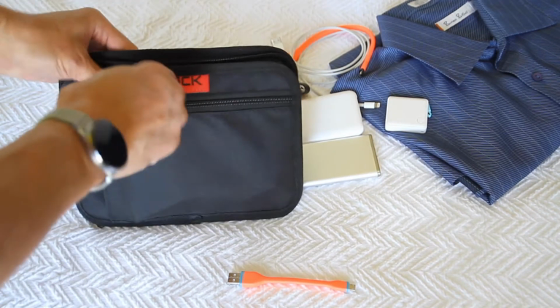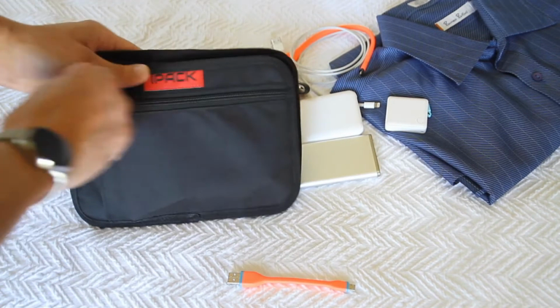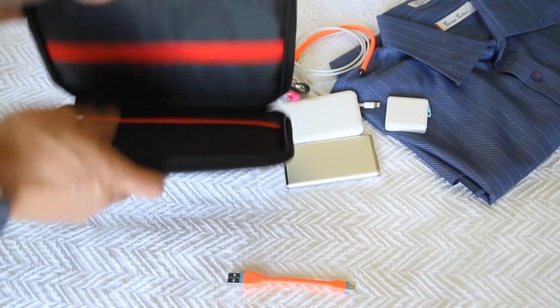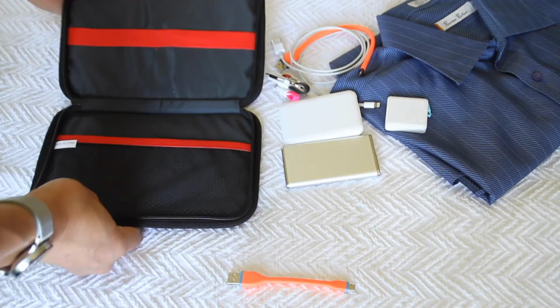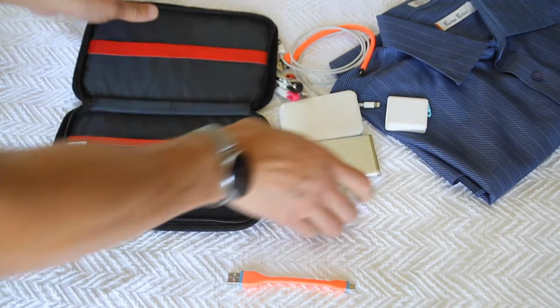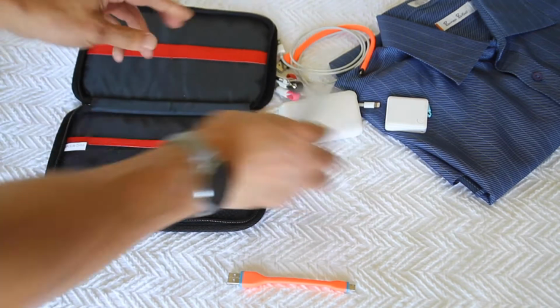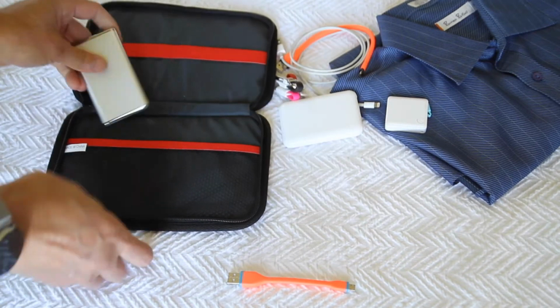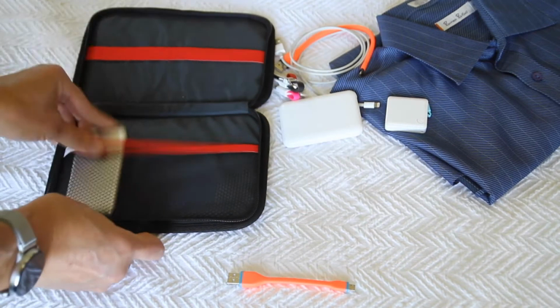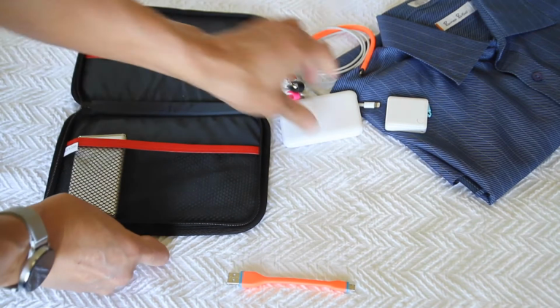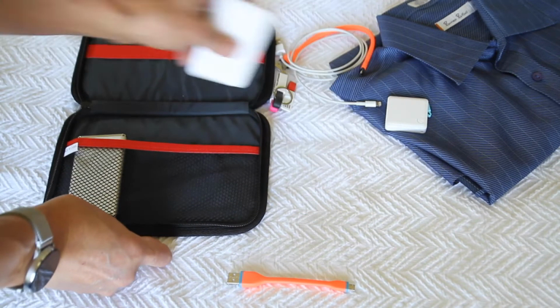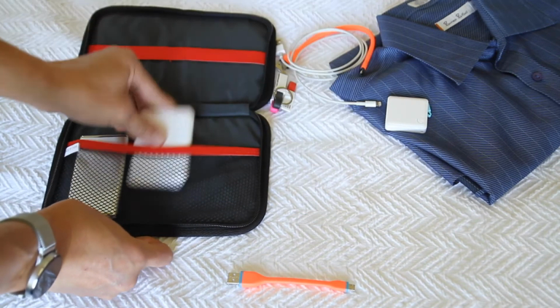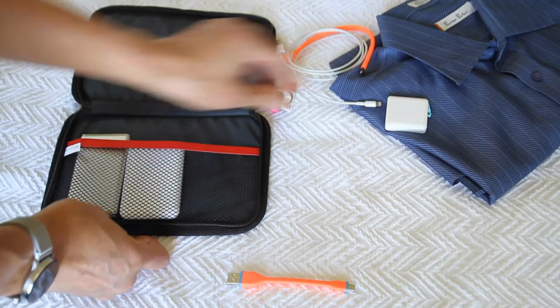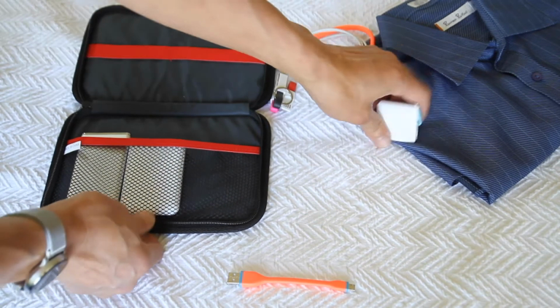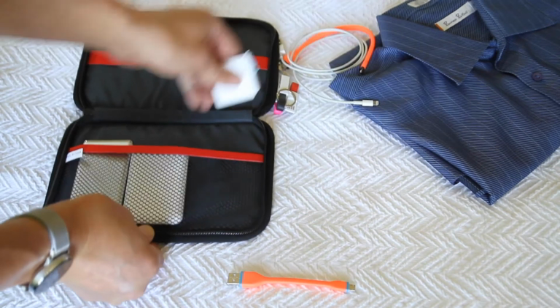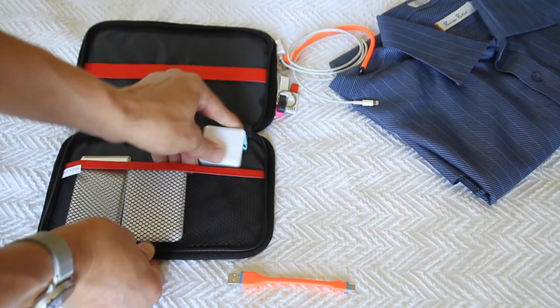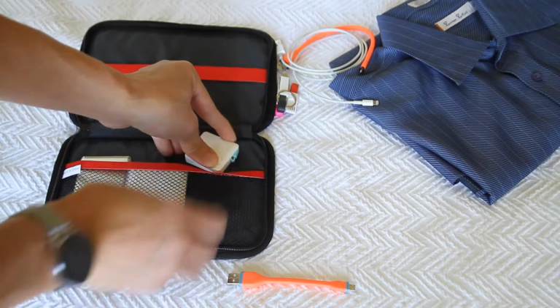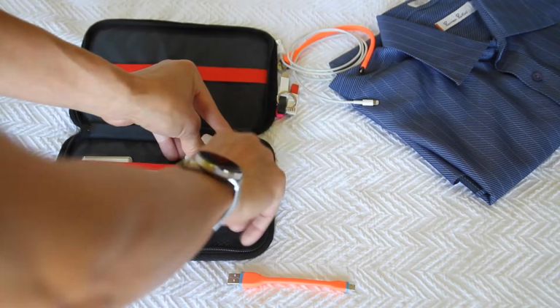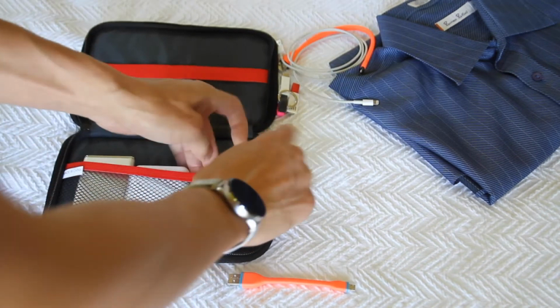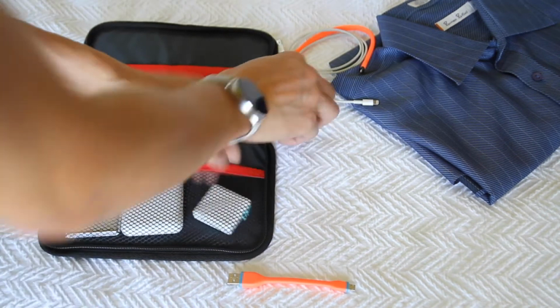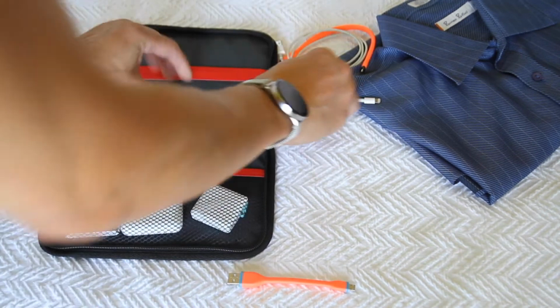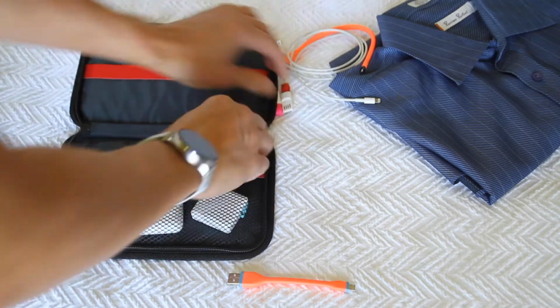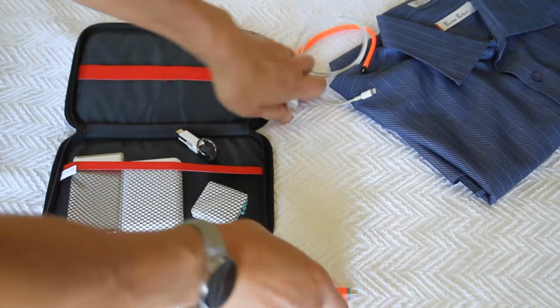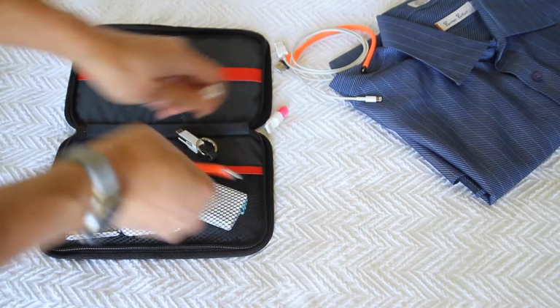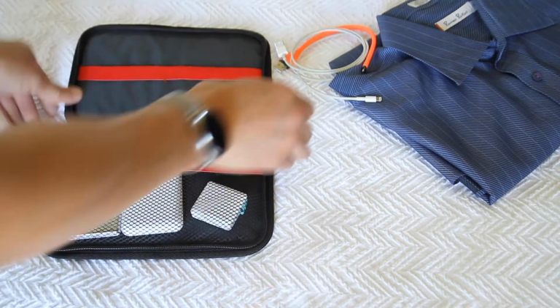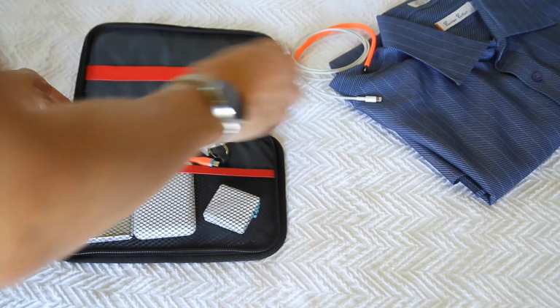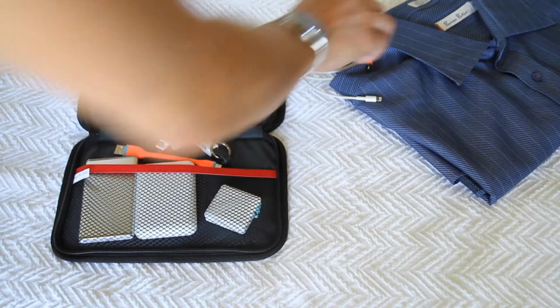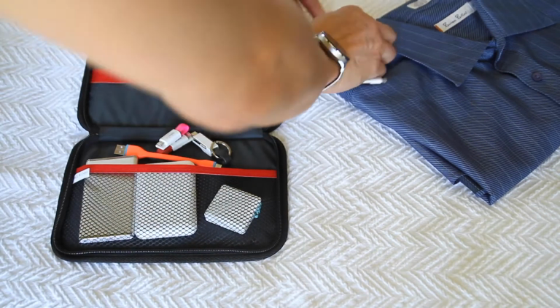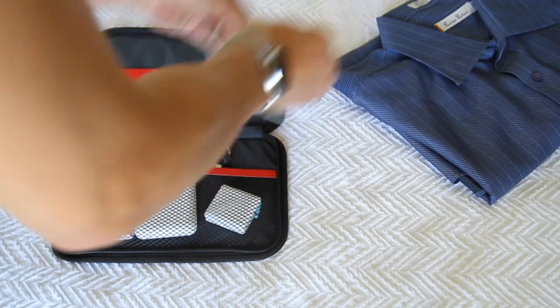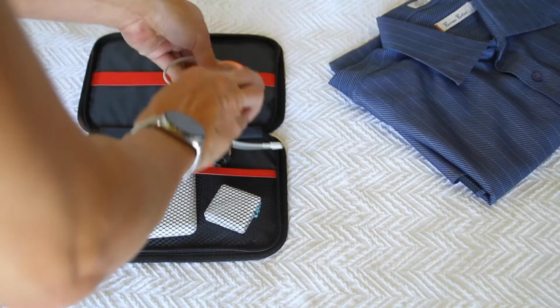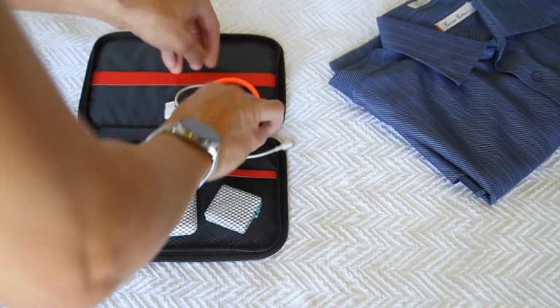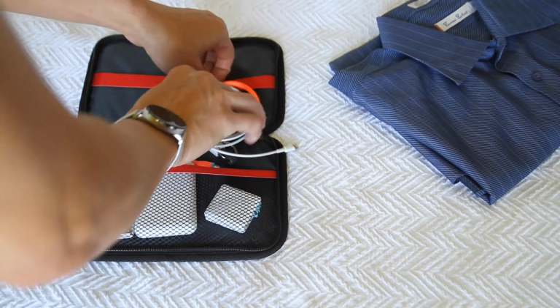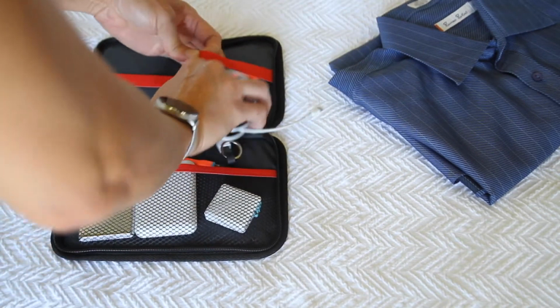IPAK's inner layer comes with dual compartments, a mesh net pocket for additional storage, and also an elastic strap to keep larger items sturdy and in place.